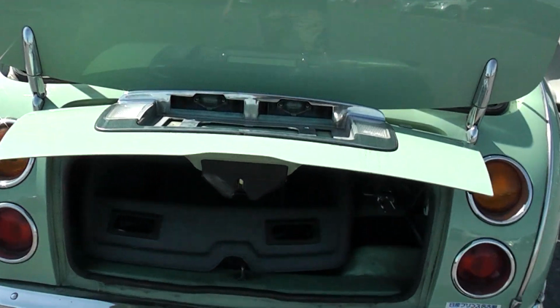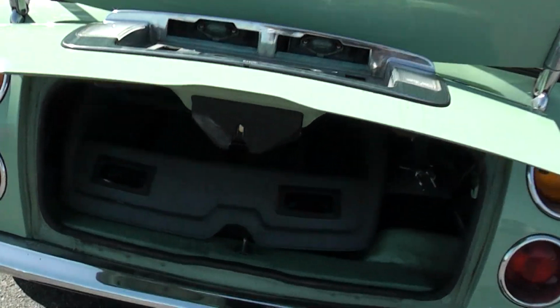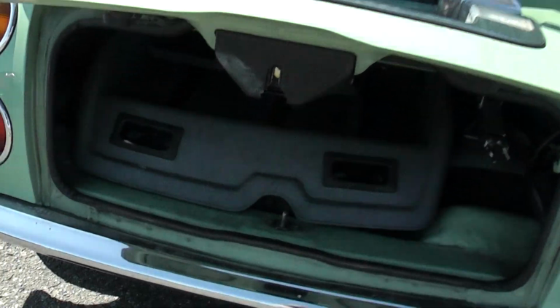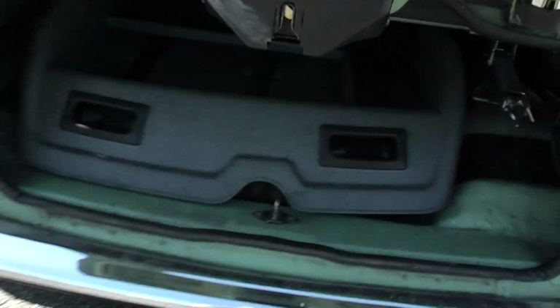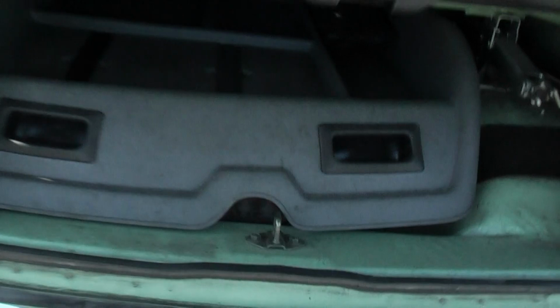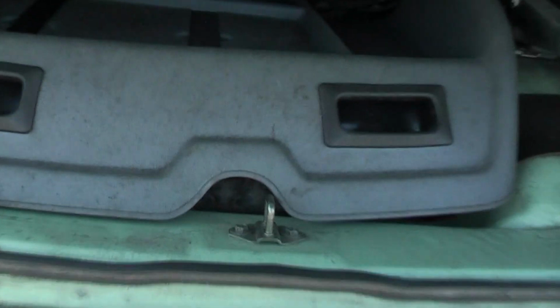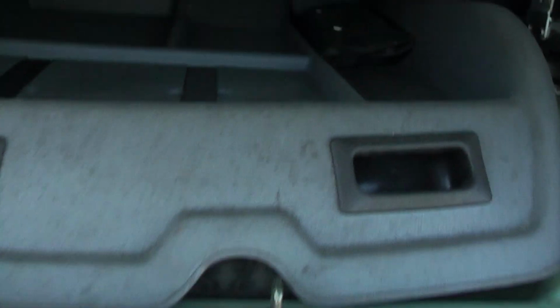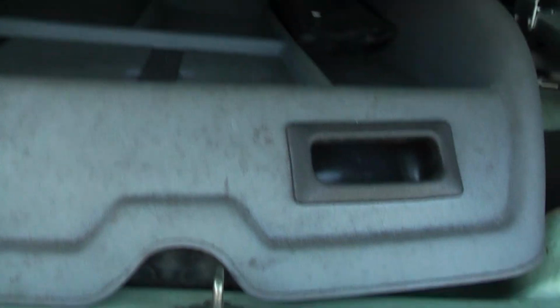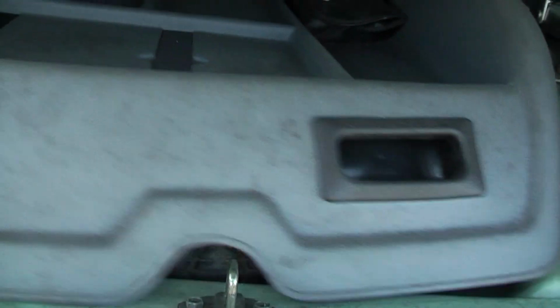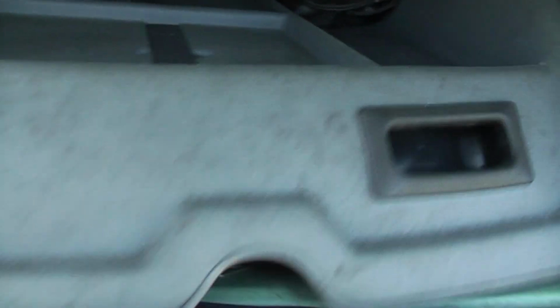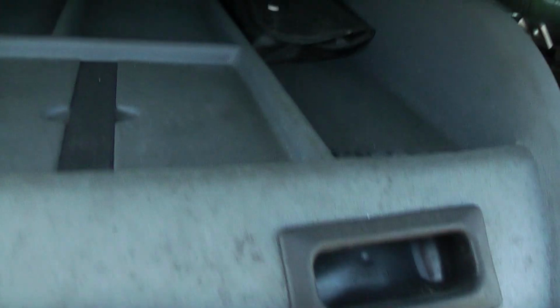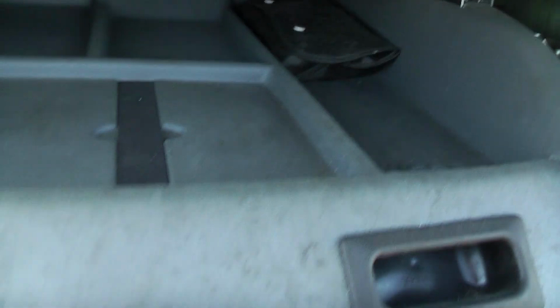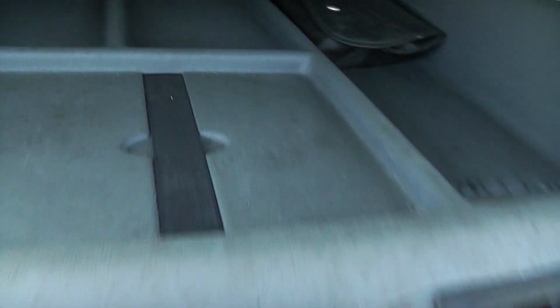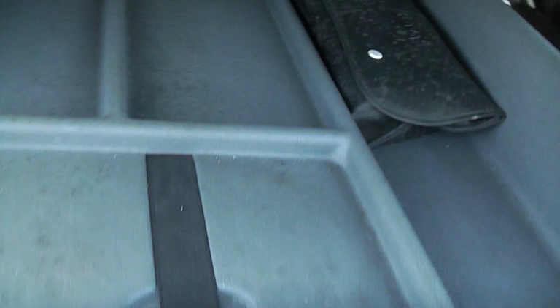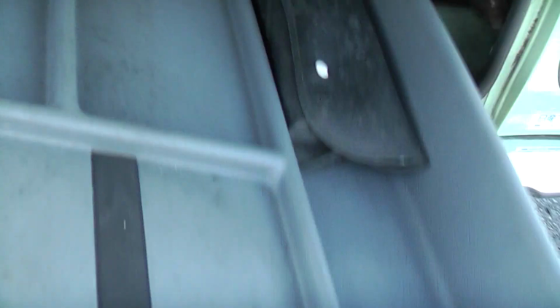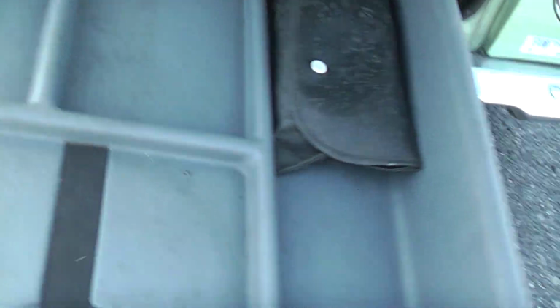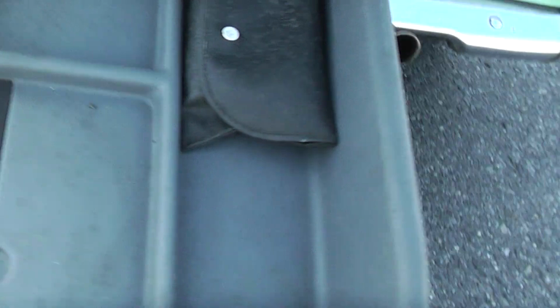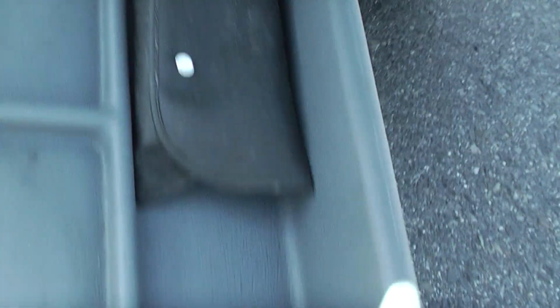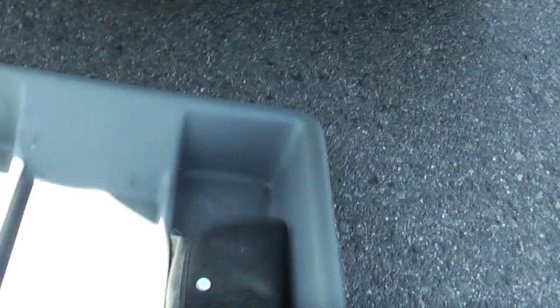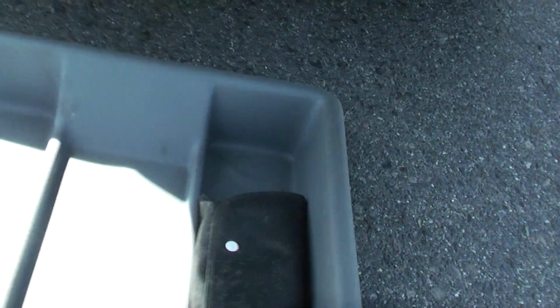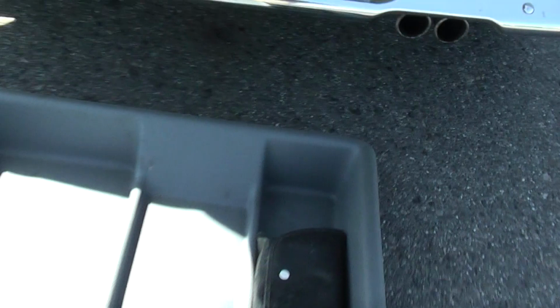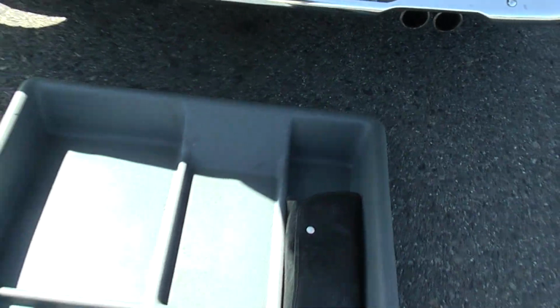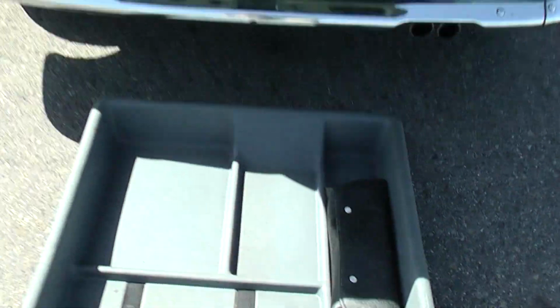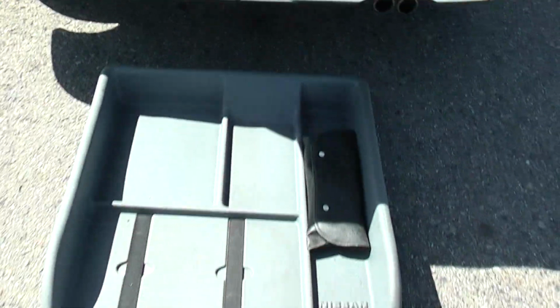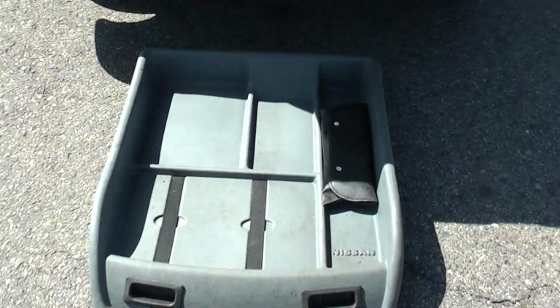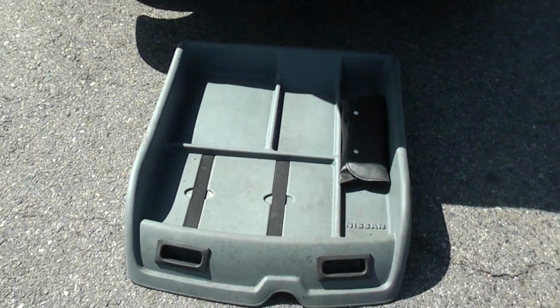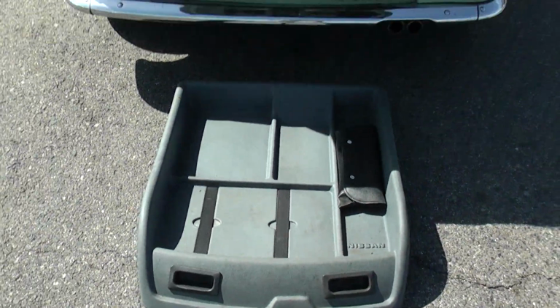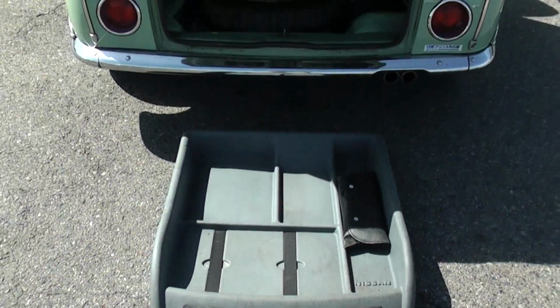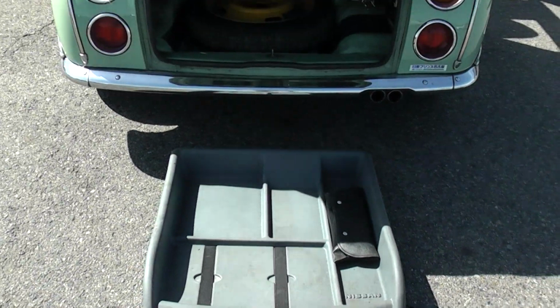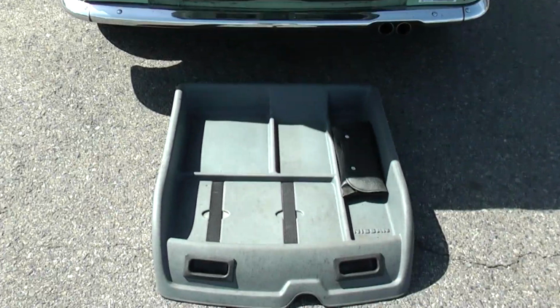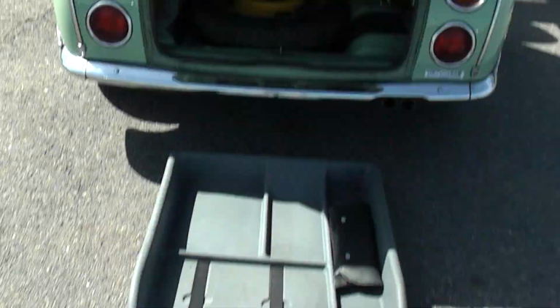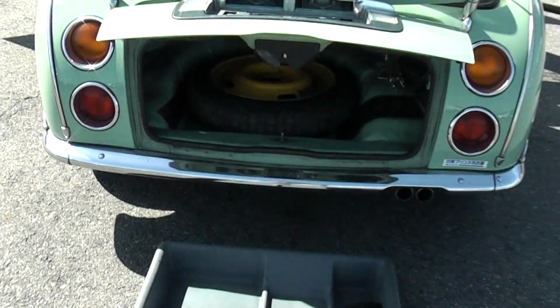It's got some optional extra, this tray. They don't all have this. An optional tray to put things on.